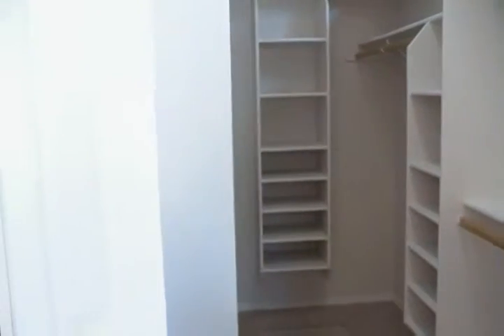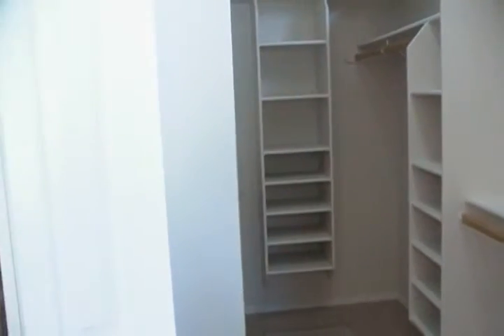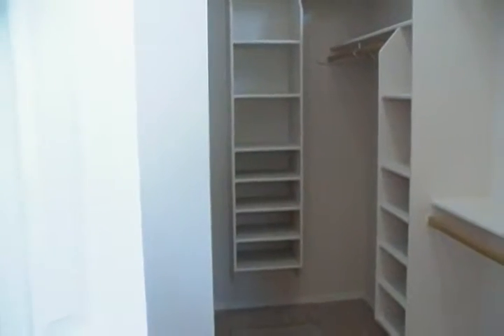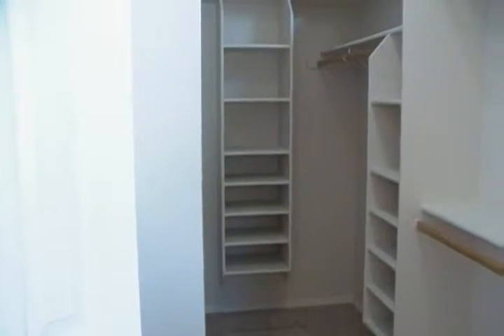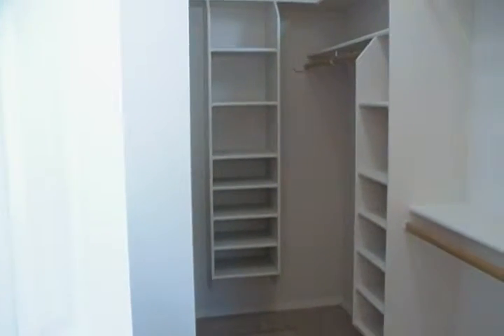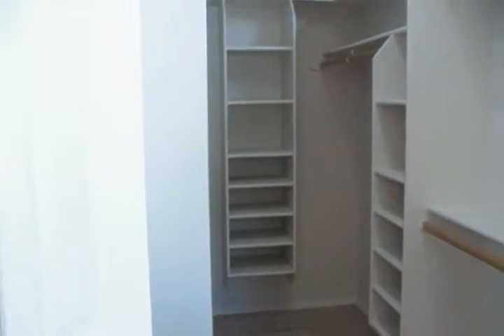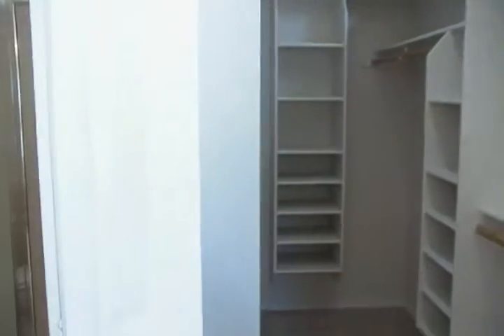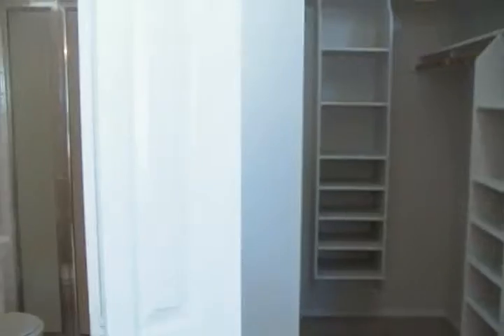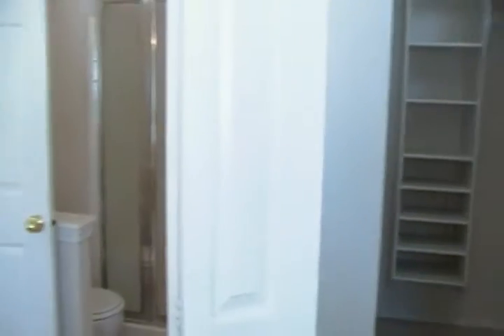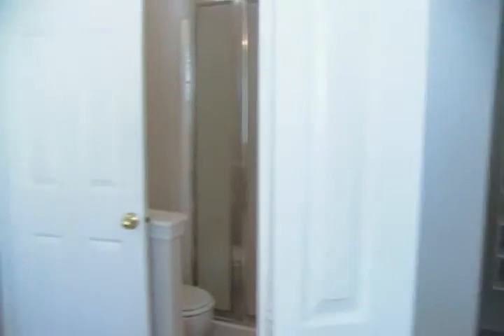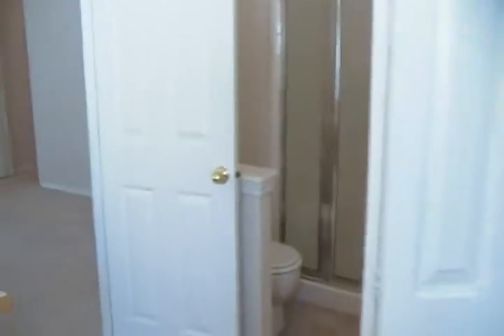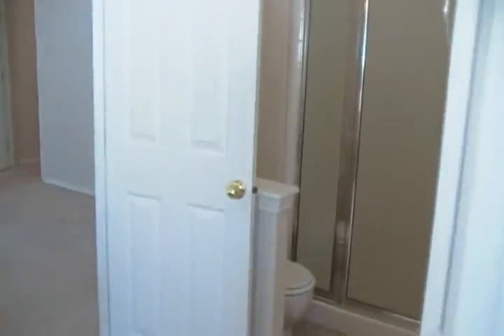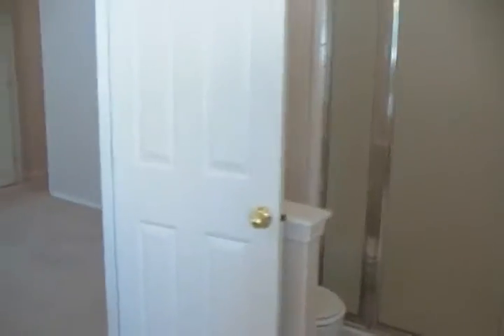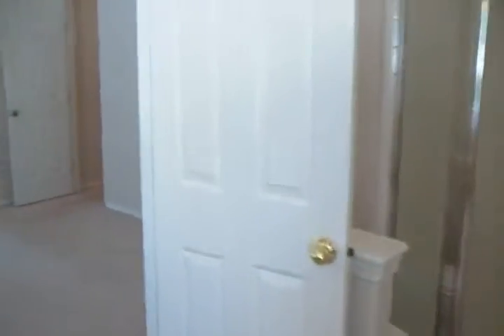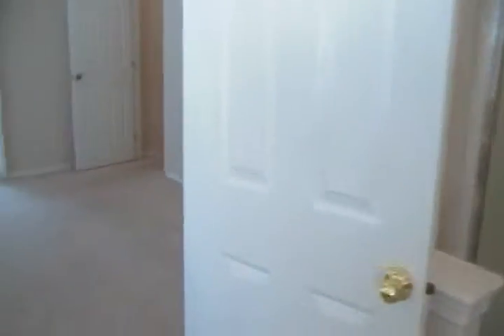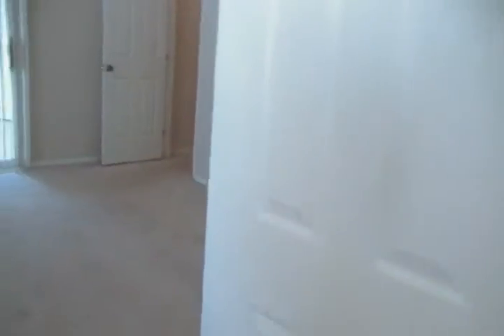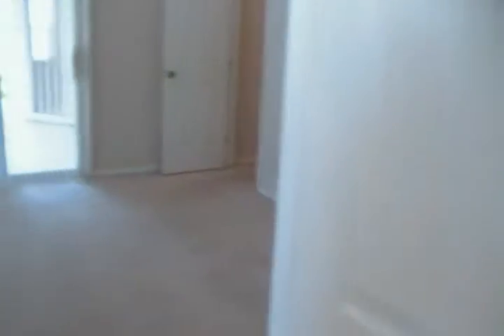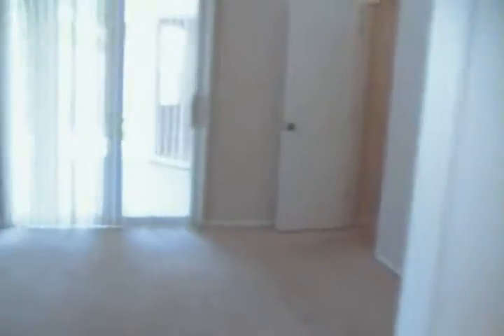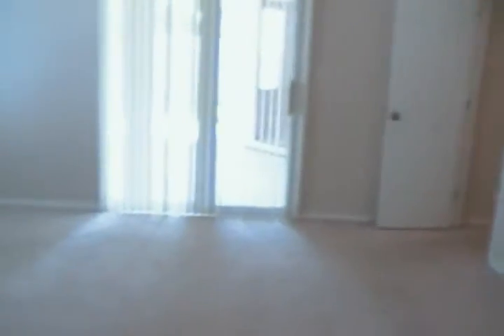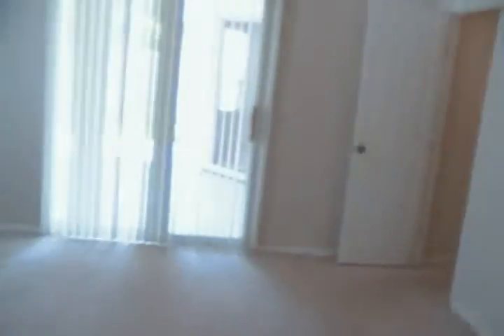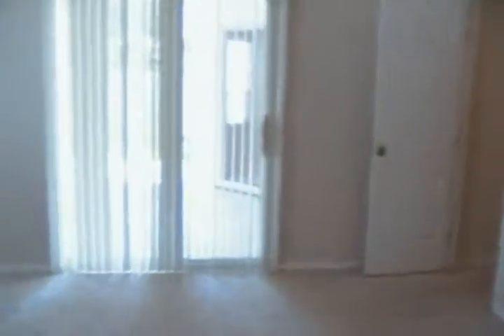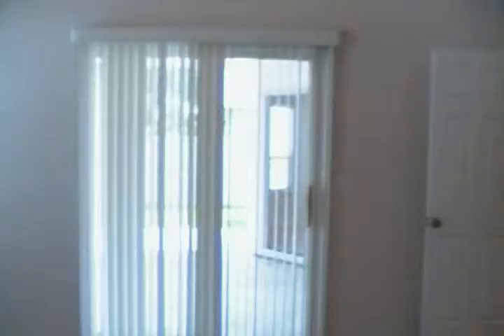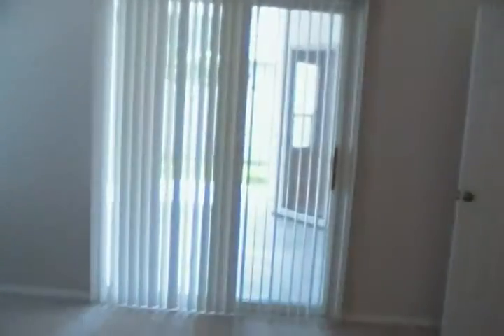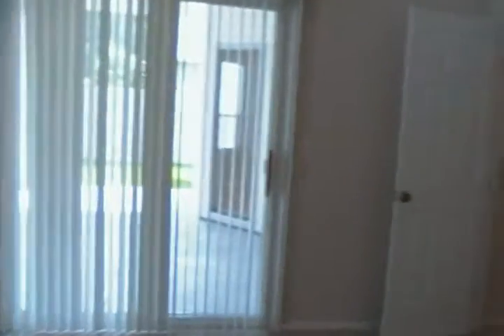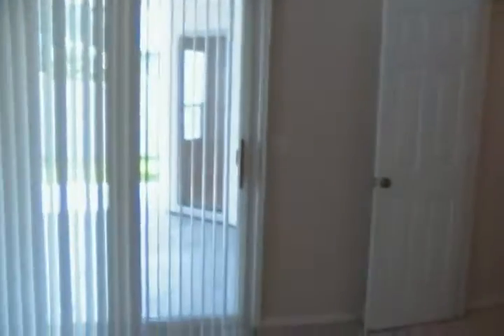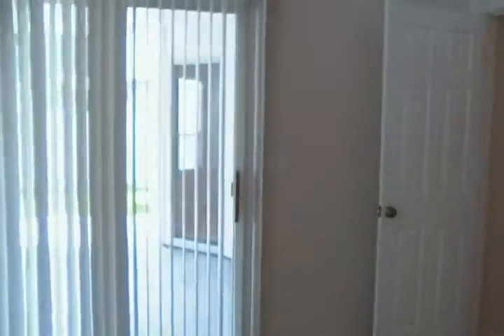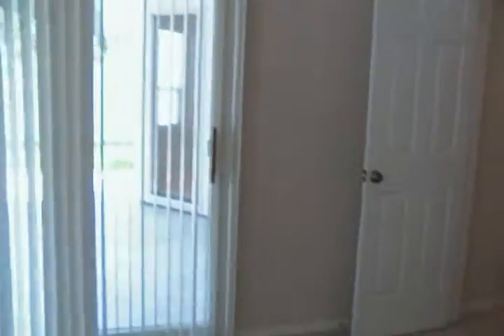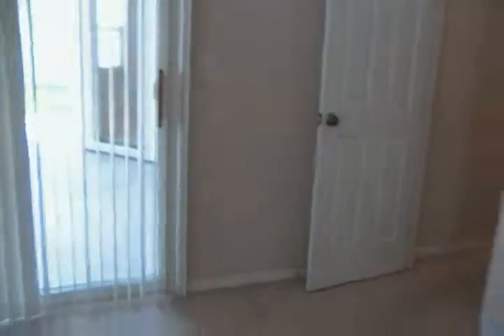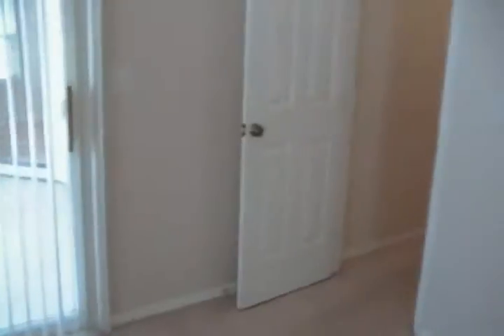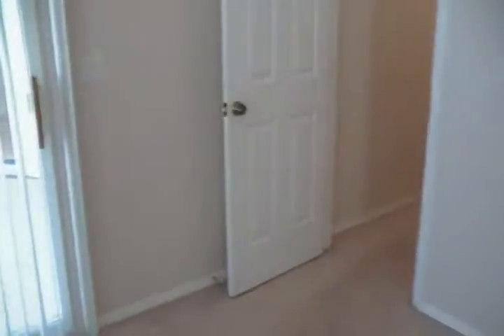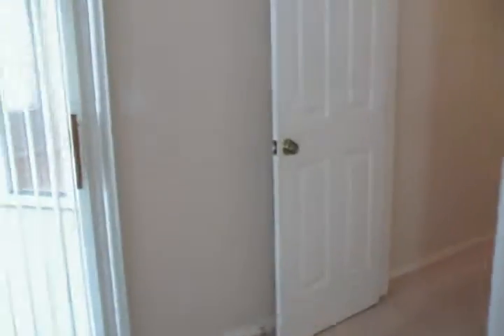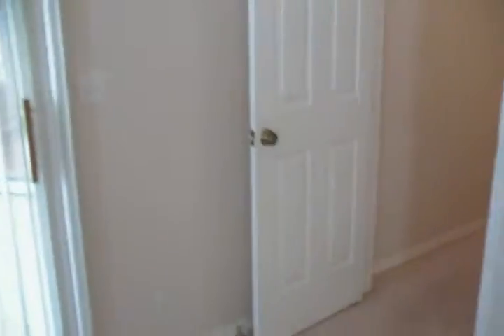If you would like to learn more about this home, please visit us at www.rpmidaho.com. Again, this is 13696 West Annabrook Drive.